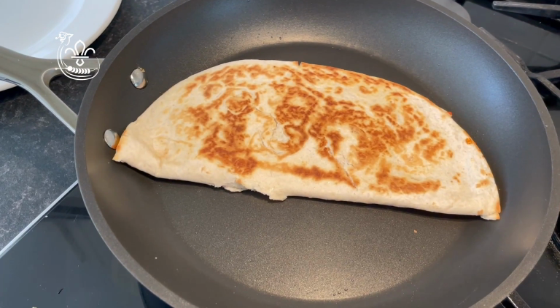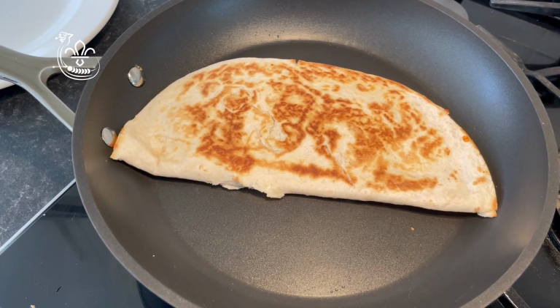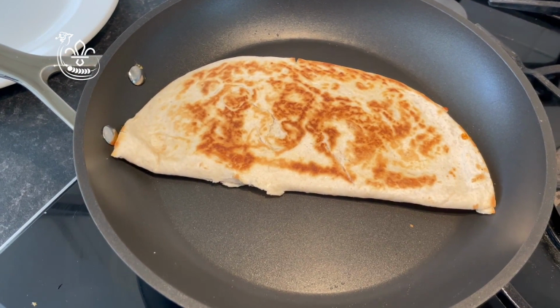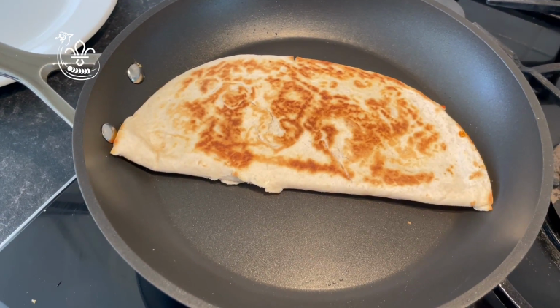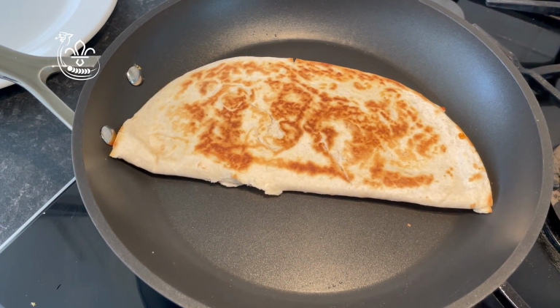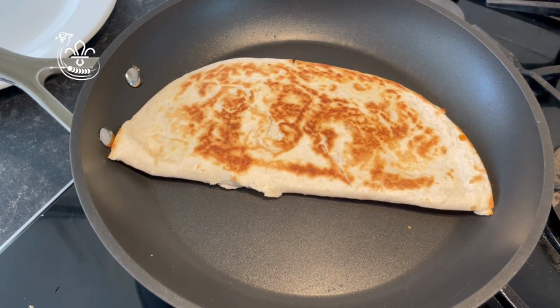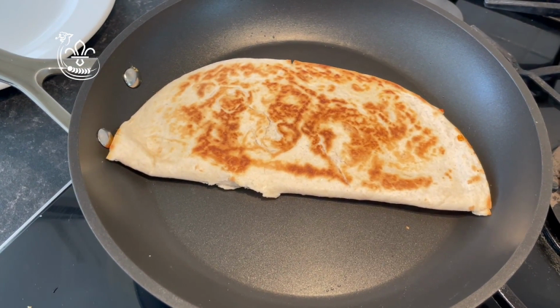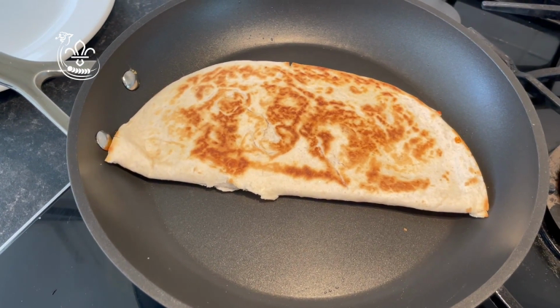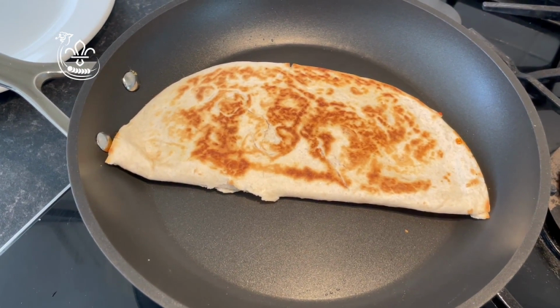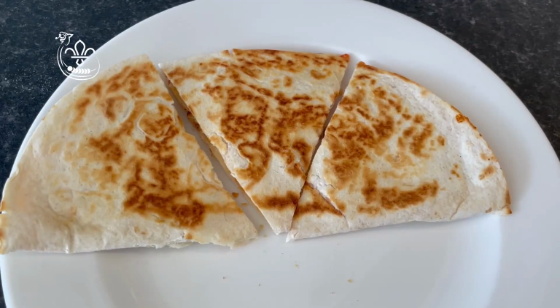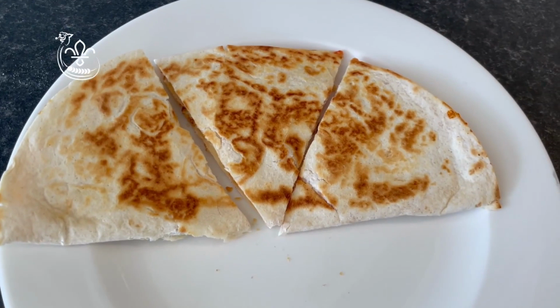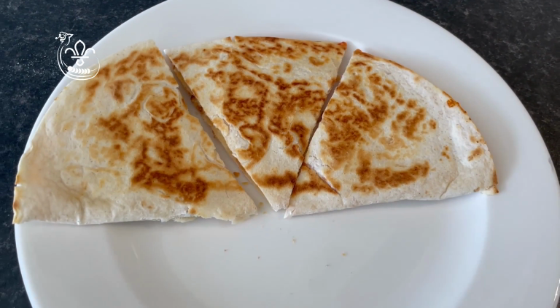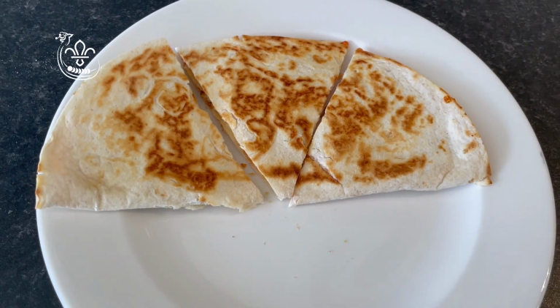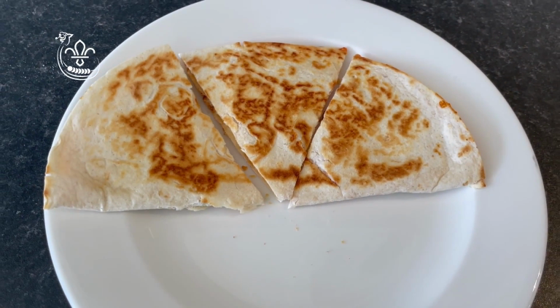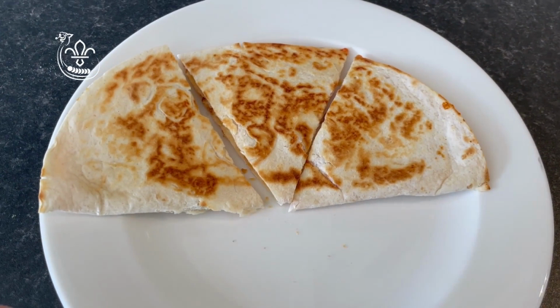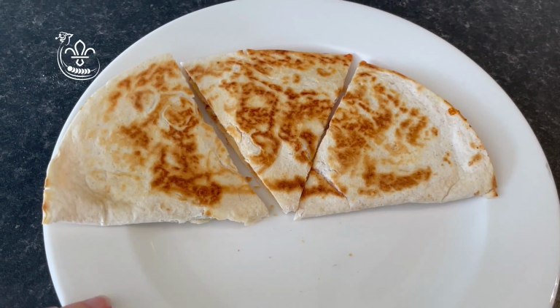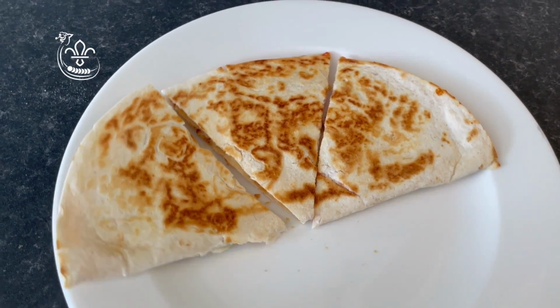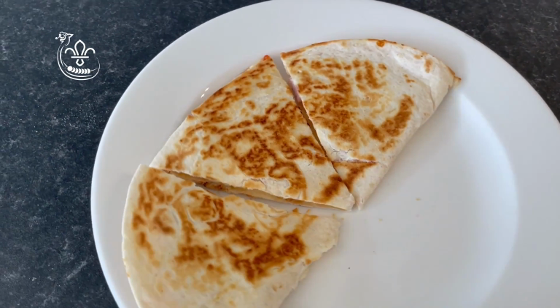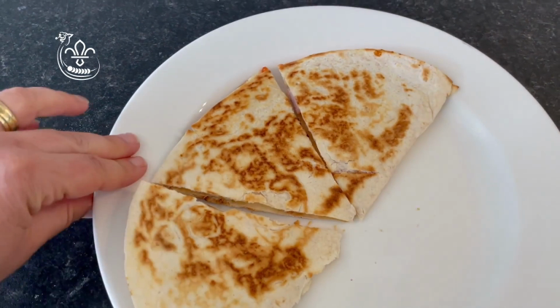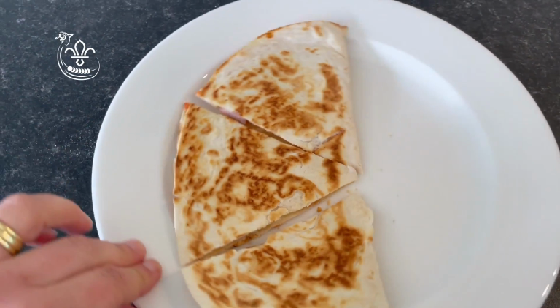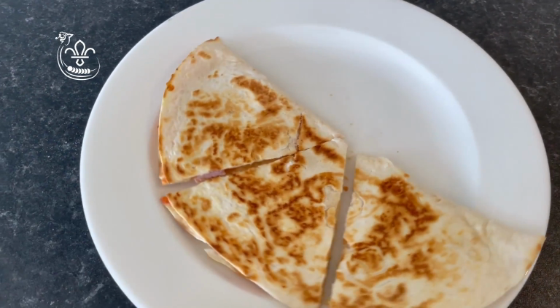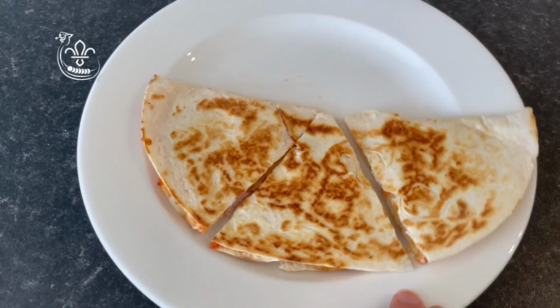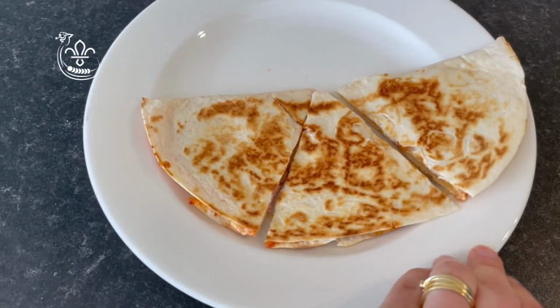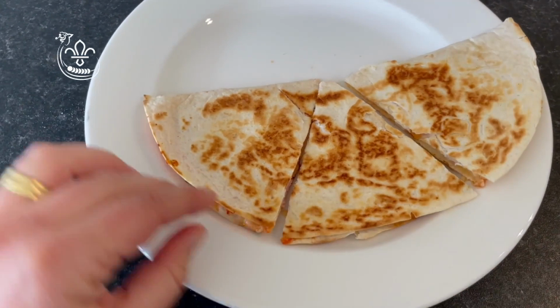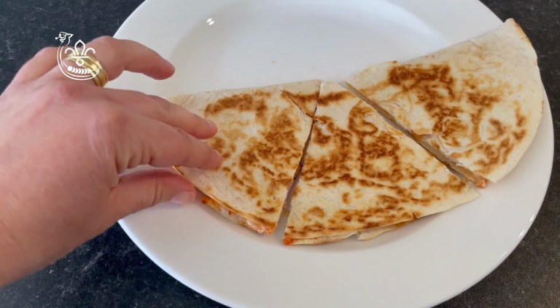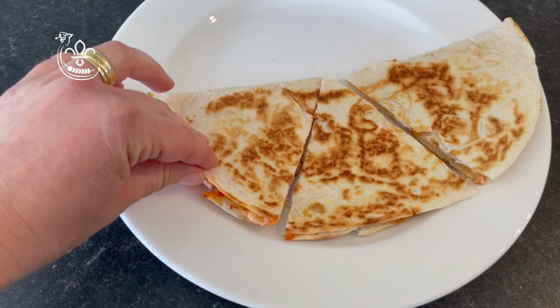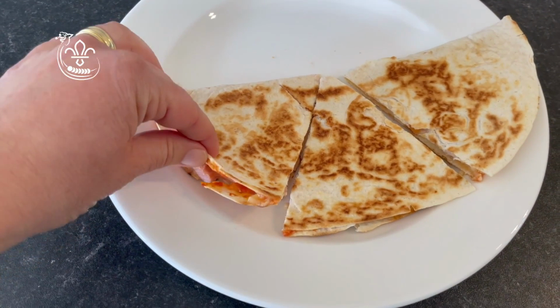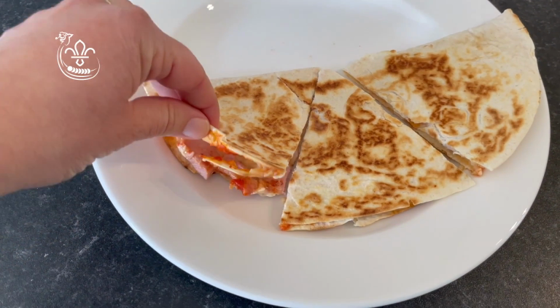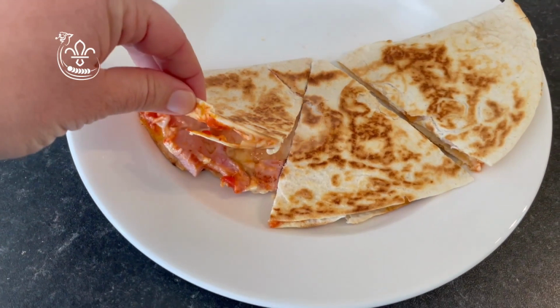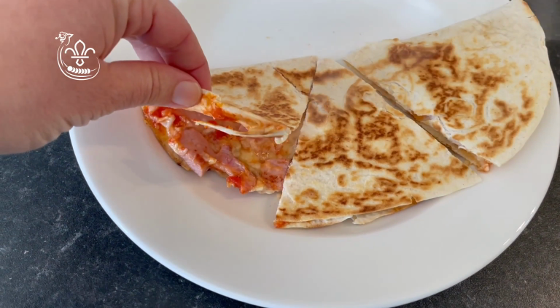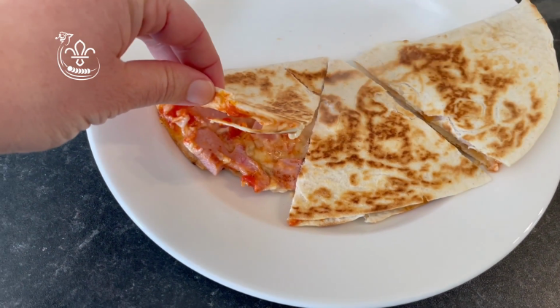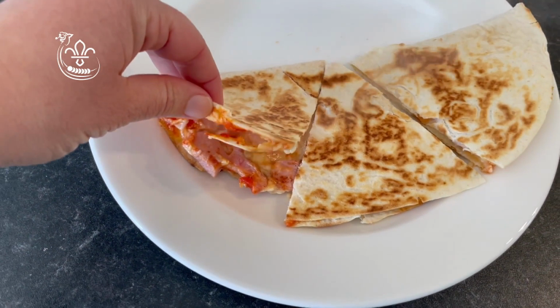I've cooked both sides for a little bit longer and now I need to transfer it to a plate. Once on your plate, cut it up into triangles. You can serve it with some salad if you'd like, and here is our cooked calzone — the cheese is all melted.